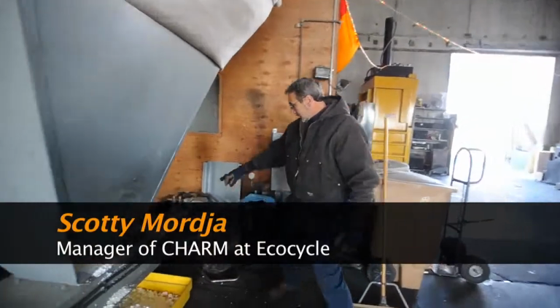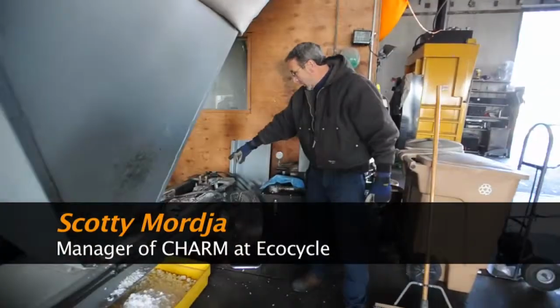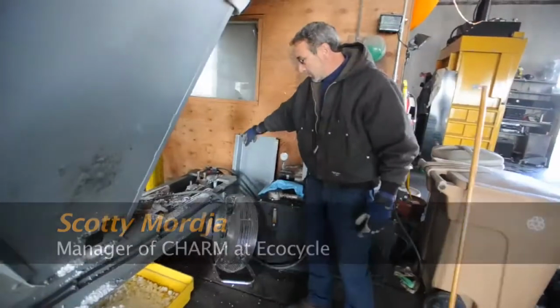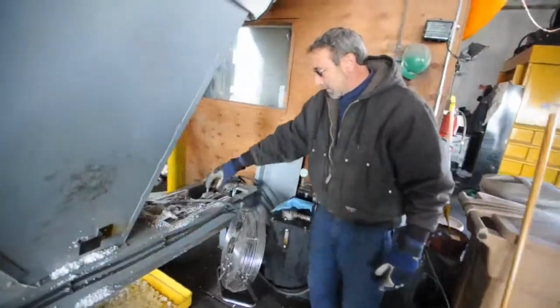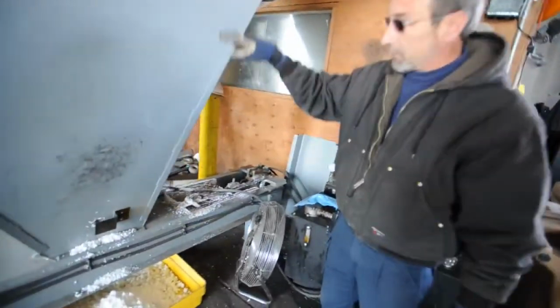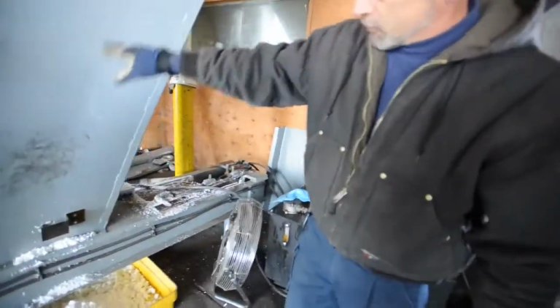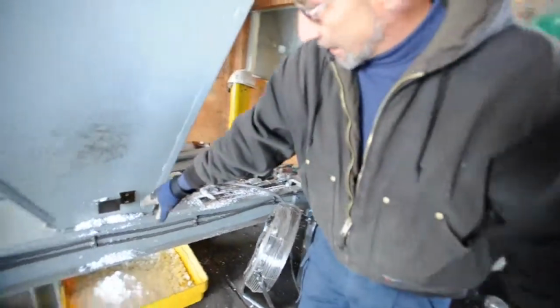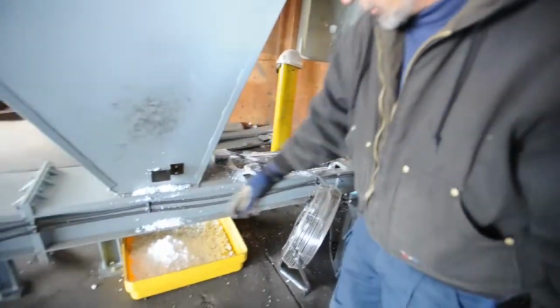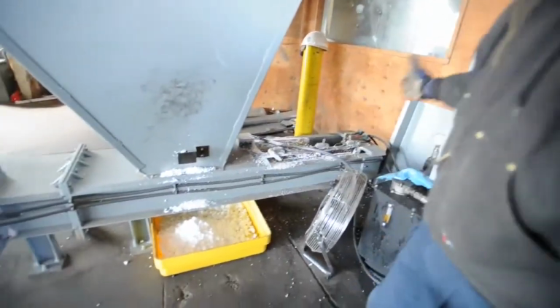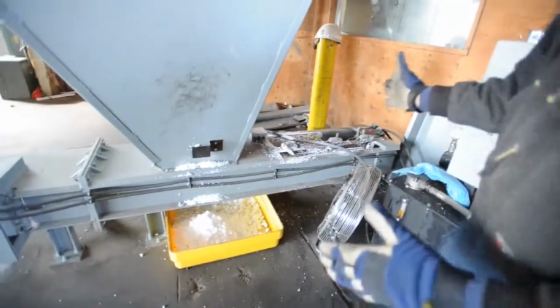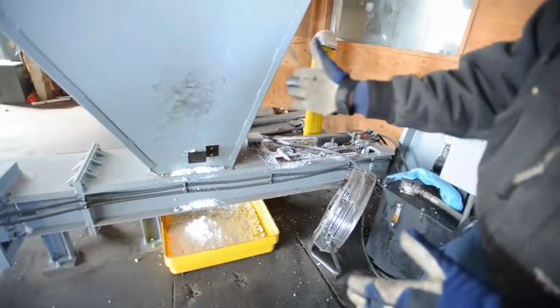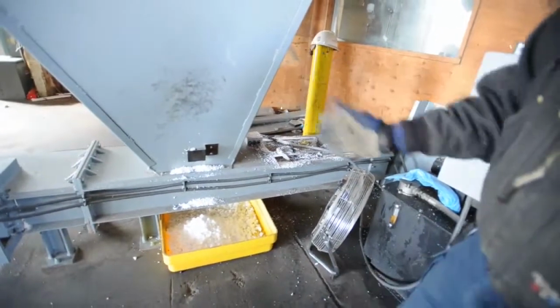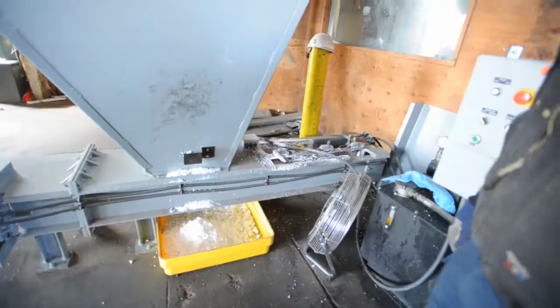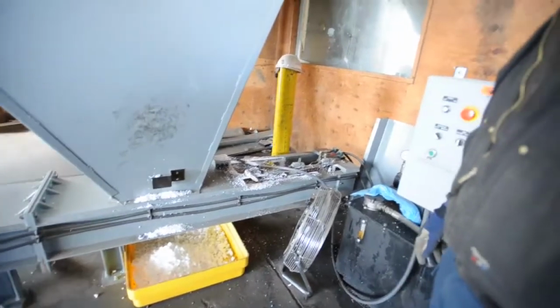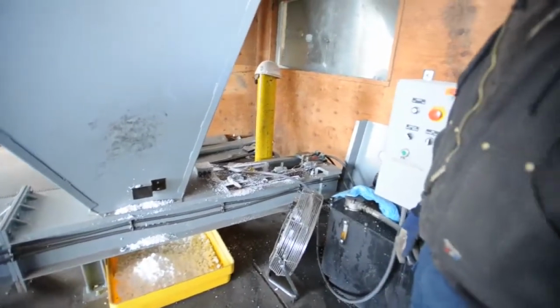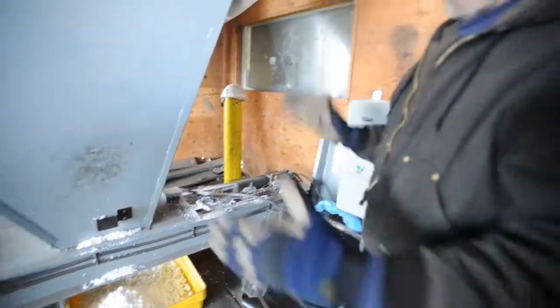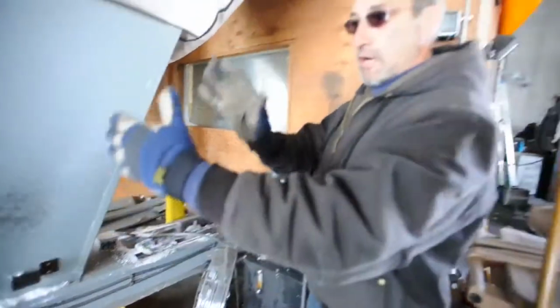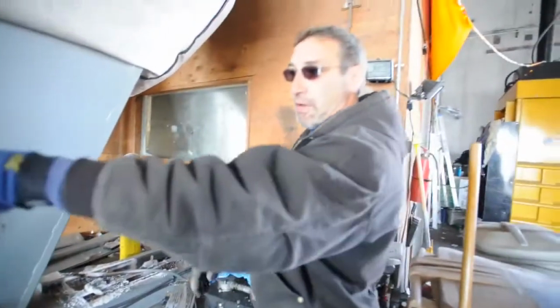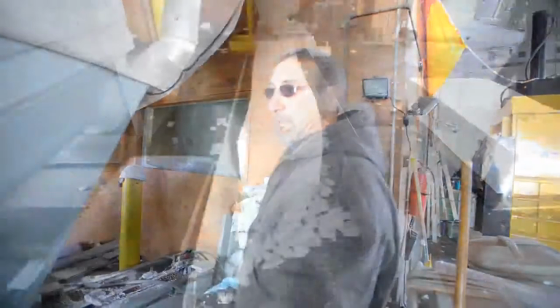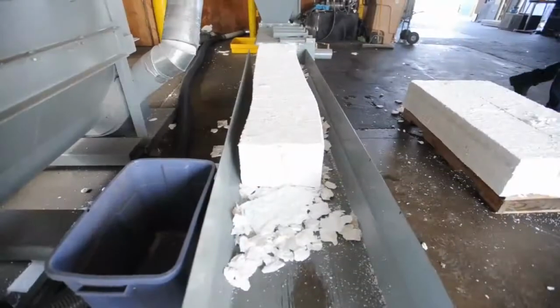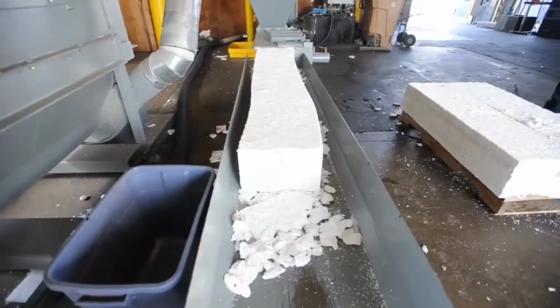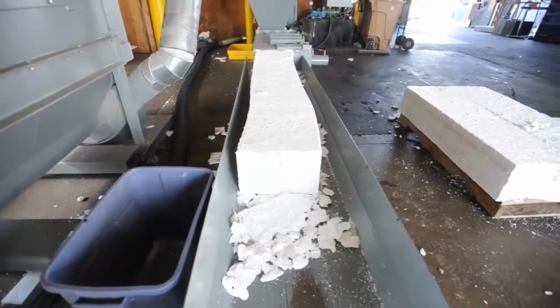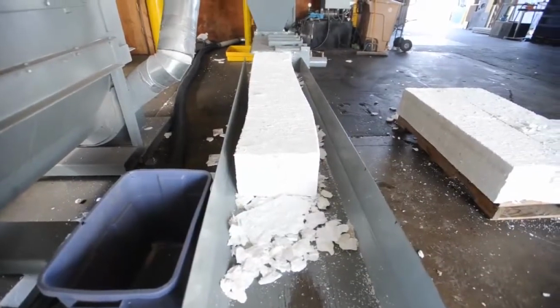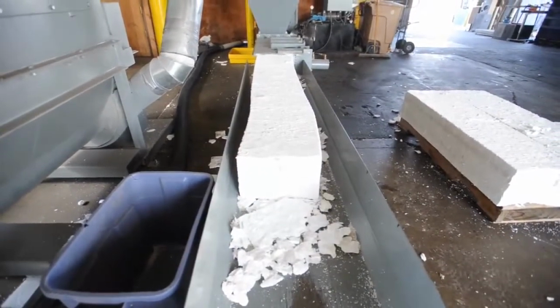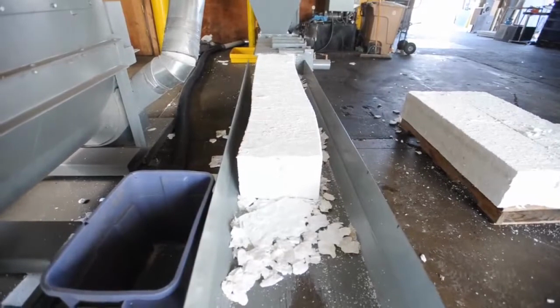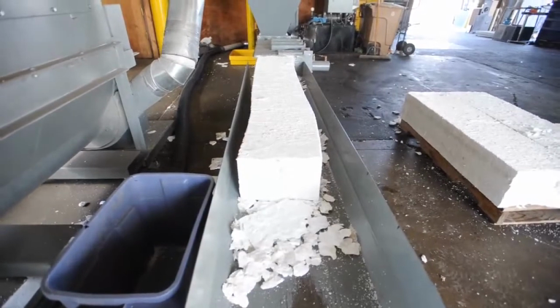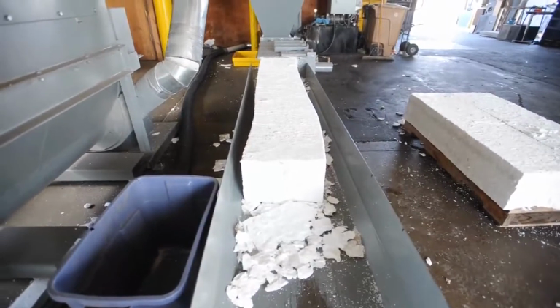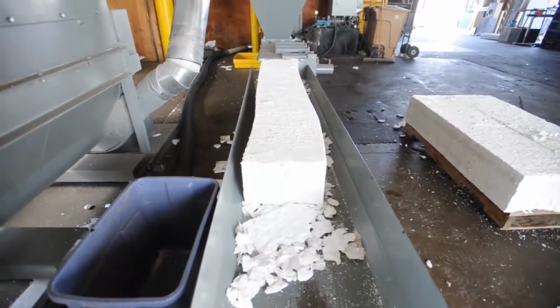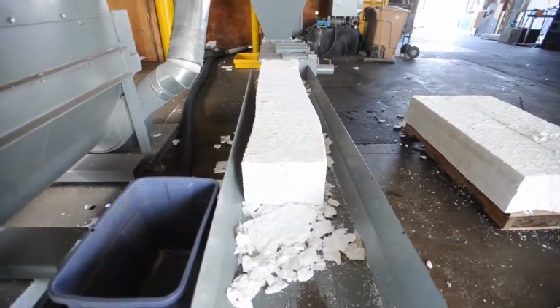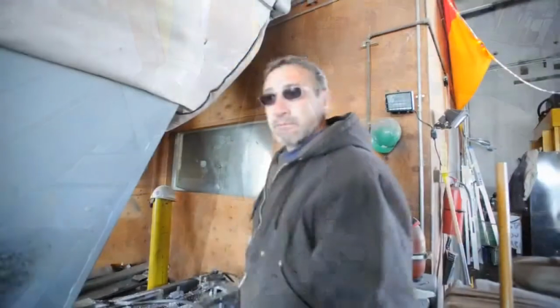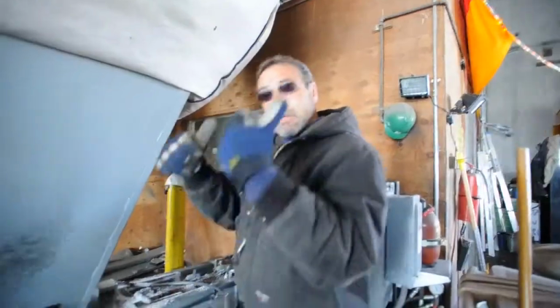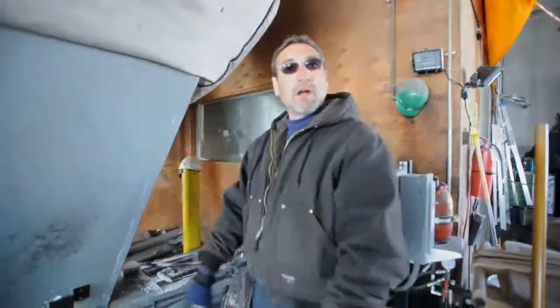This little rod just moves back and forth, drops down into this trough here, and it's real slow. It compresses it all down to that block like that, and then as we cut it back, we put it on this pallet, ship it off.